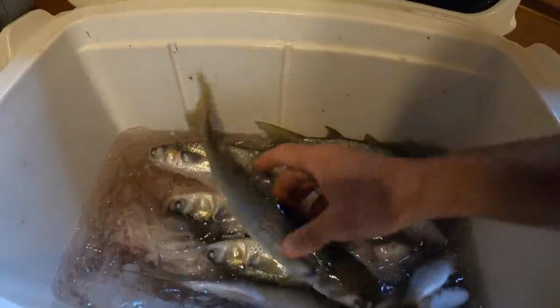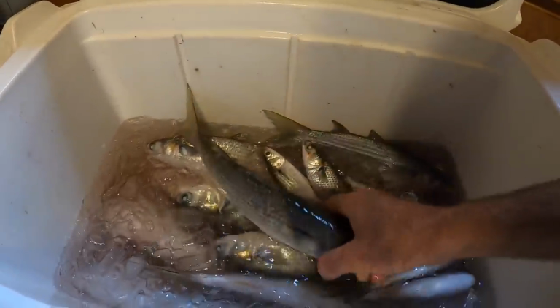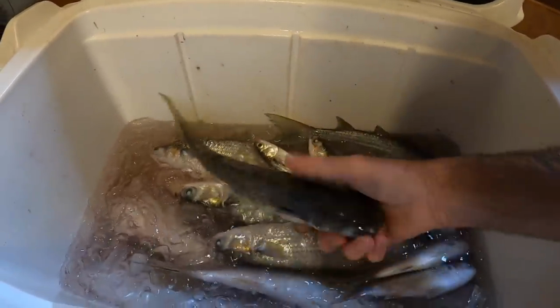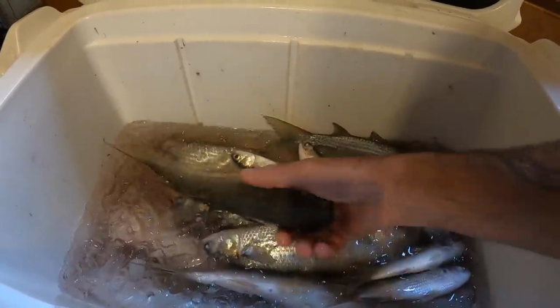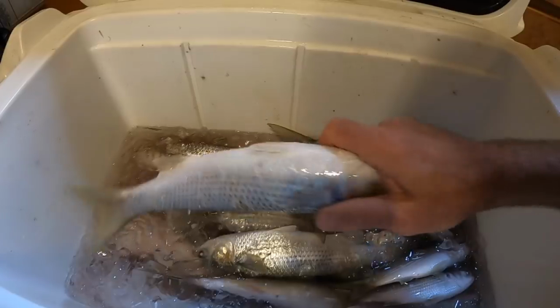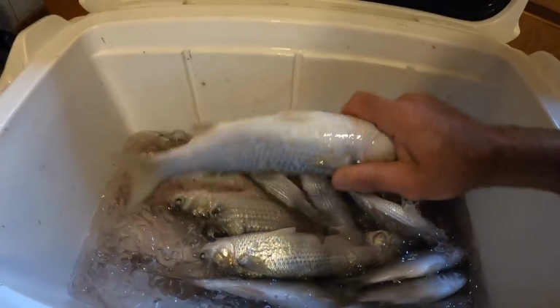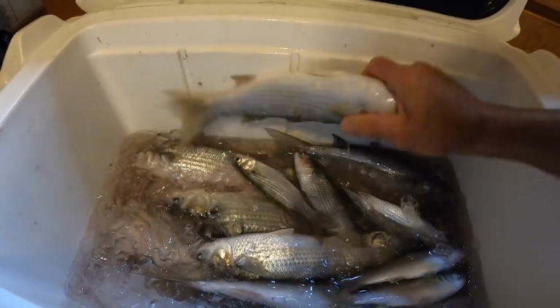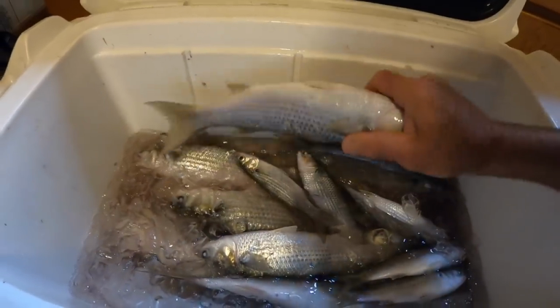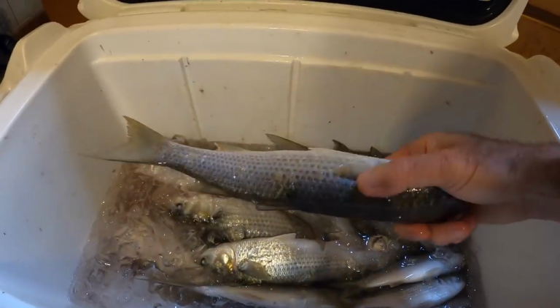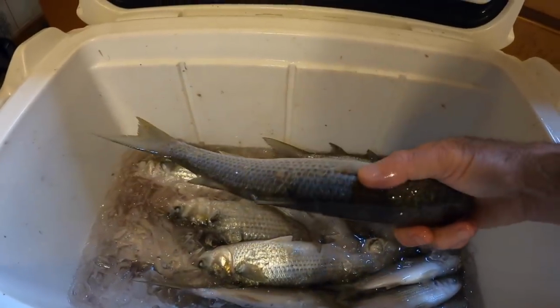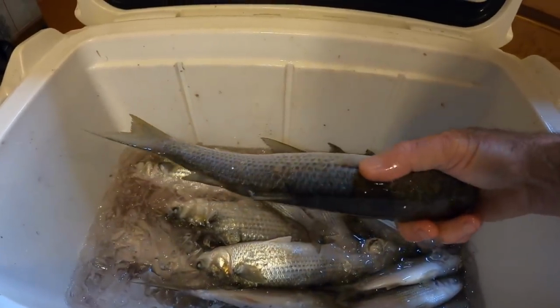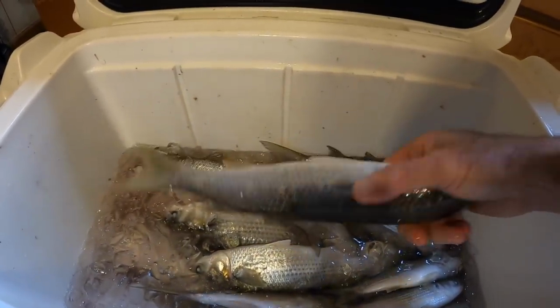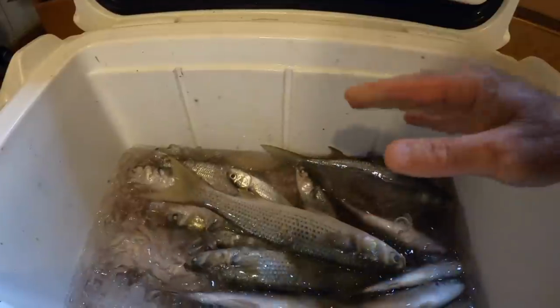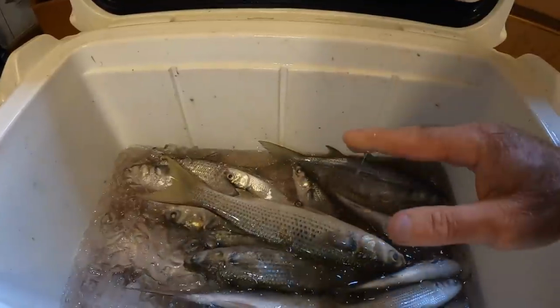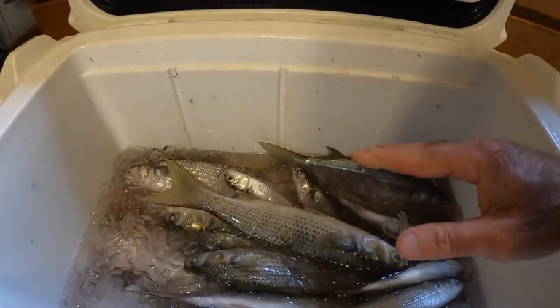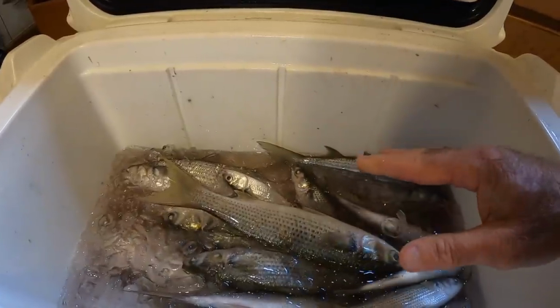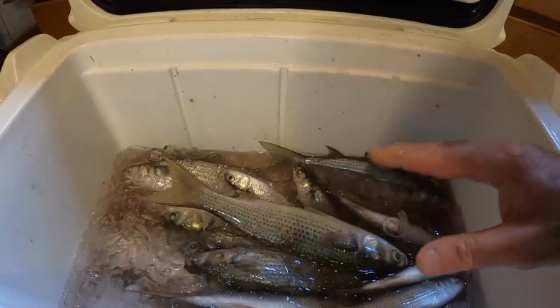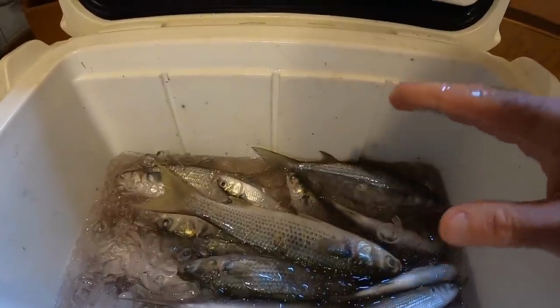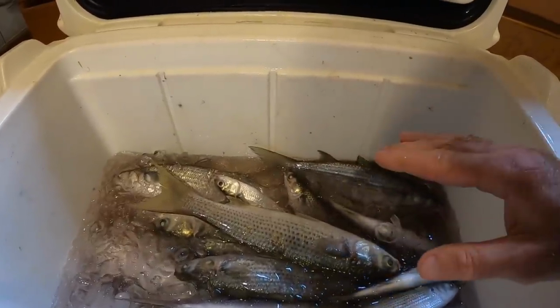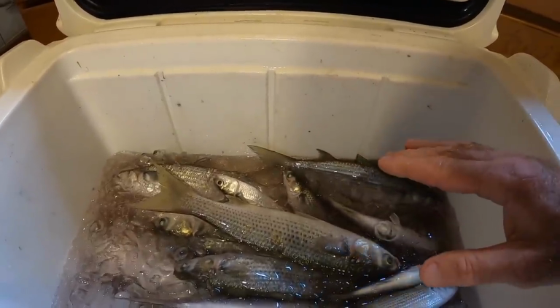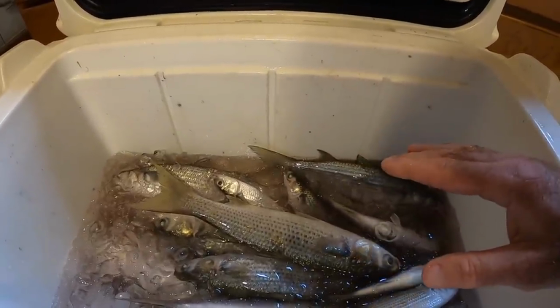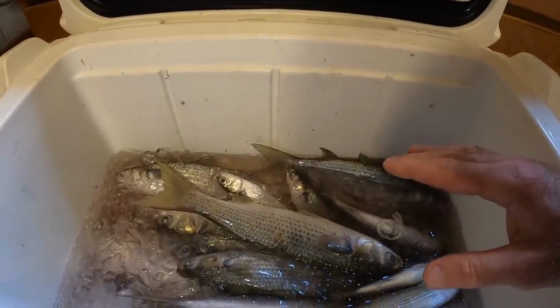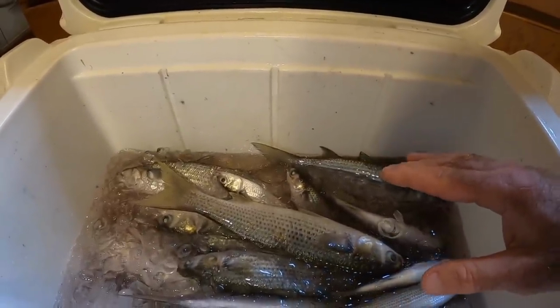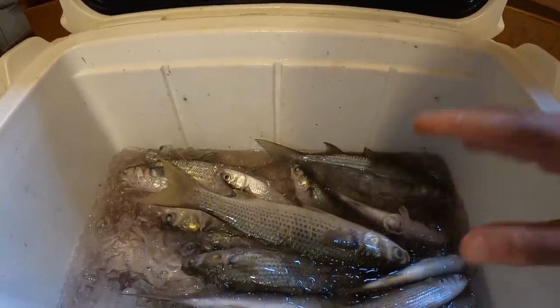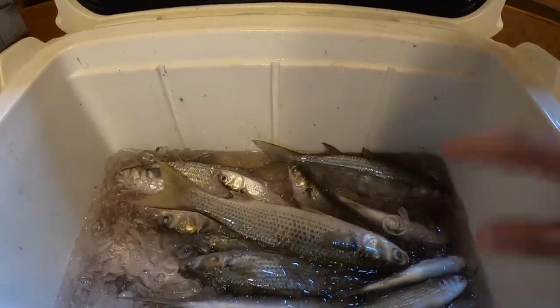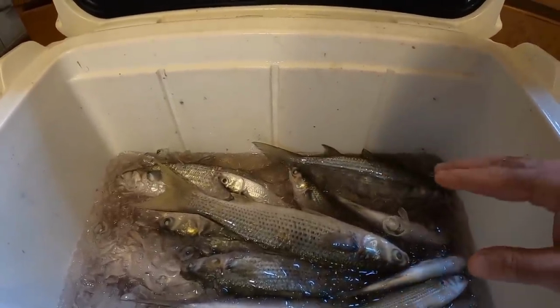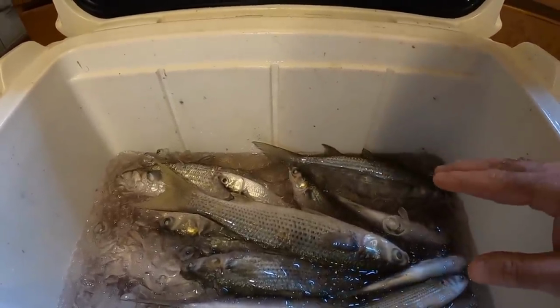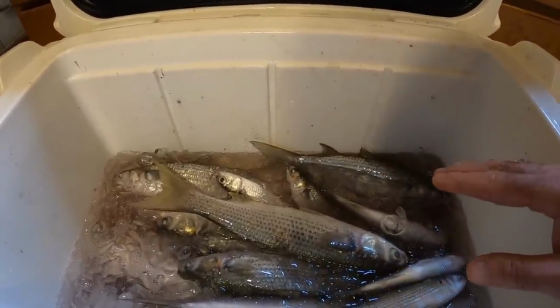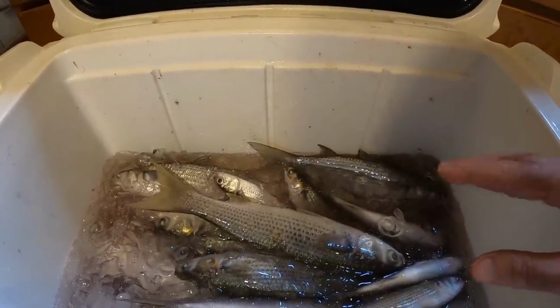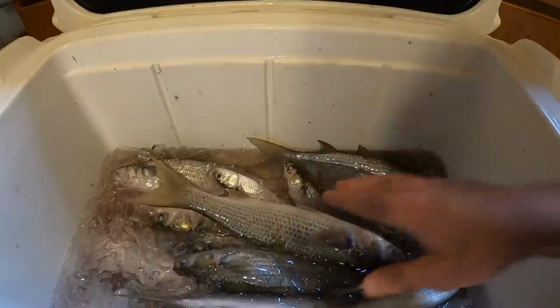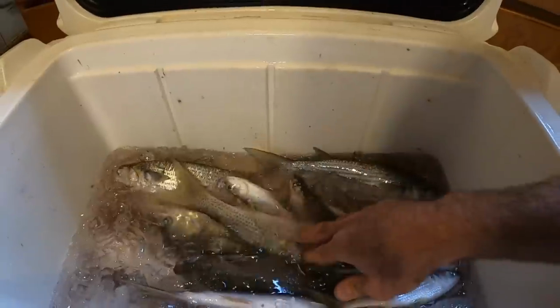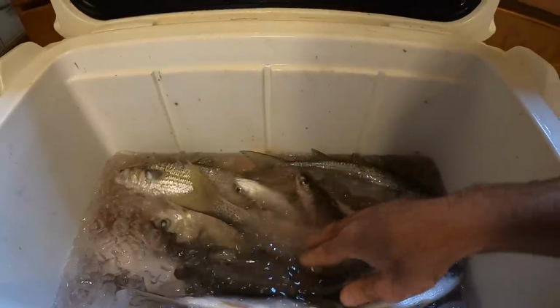And when you put these fish in here, it flash freezes them, locking in the freshness so you can stay out catching bait for a good while, fishing and putting this bait in here.